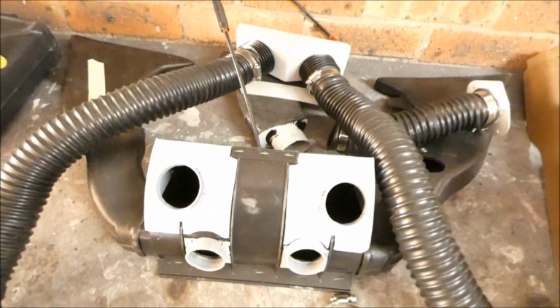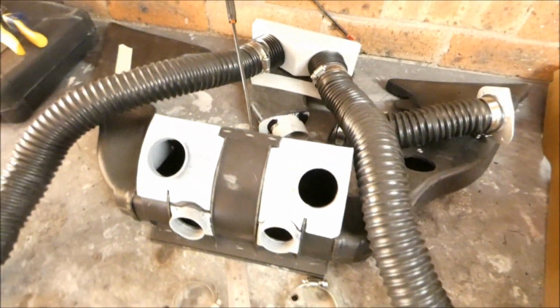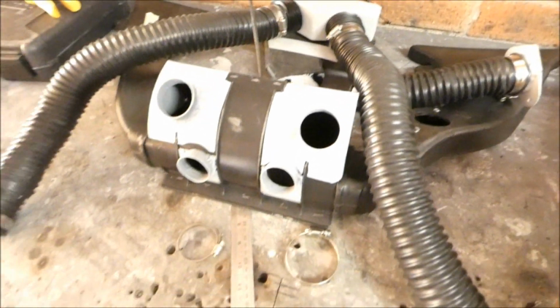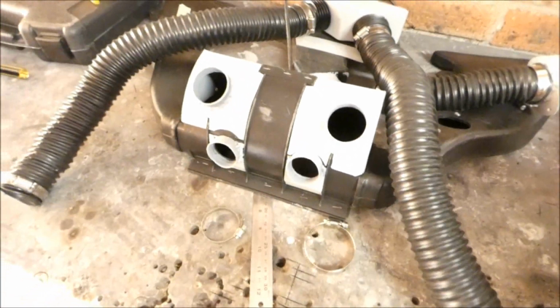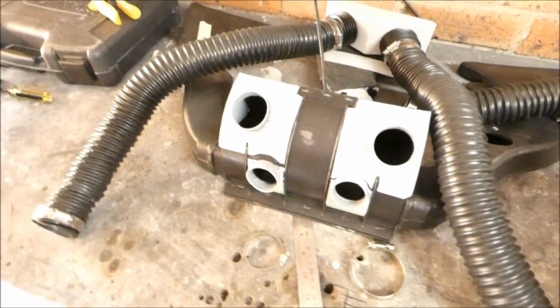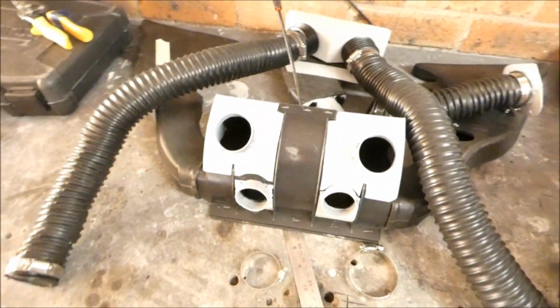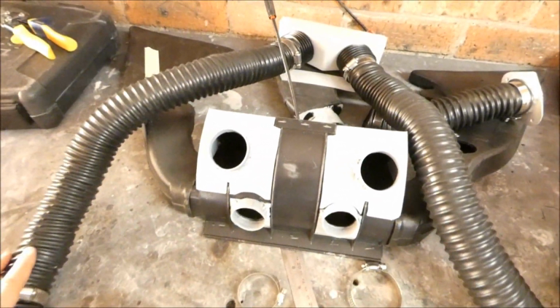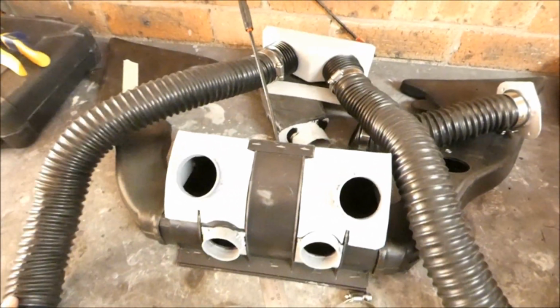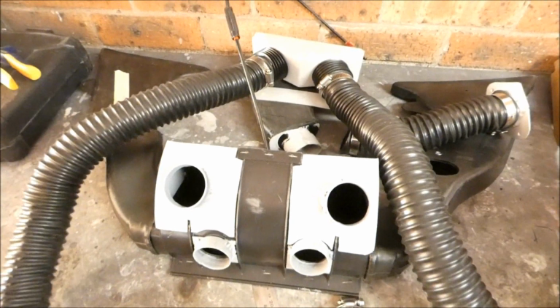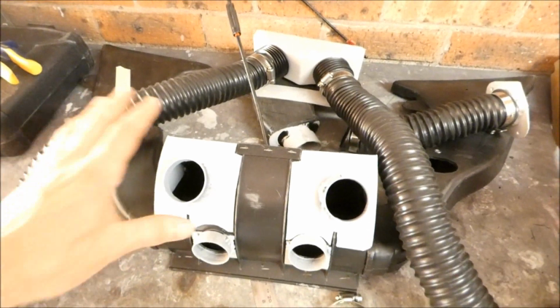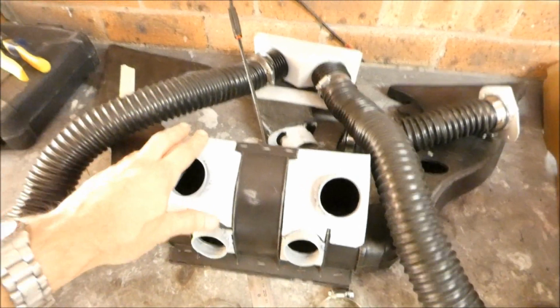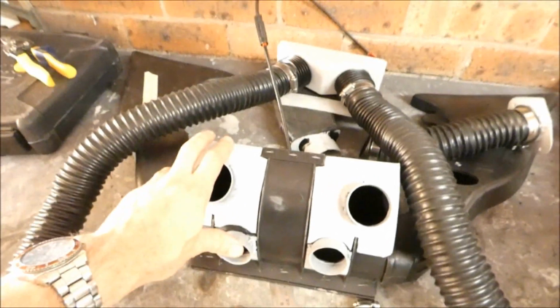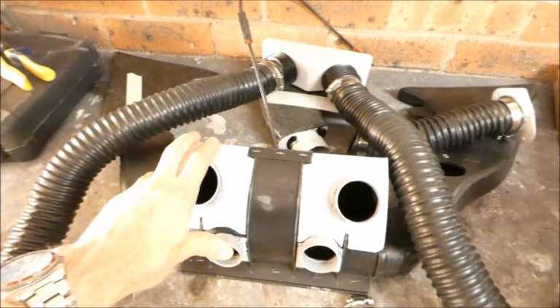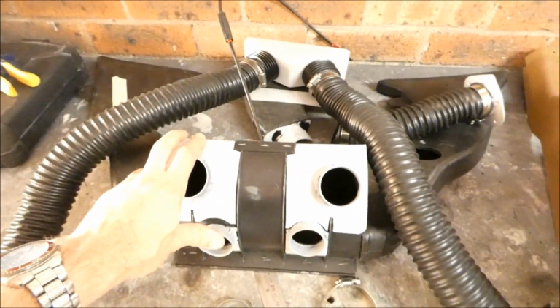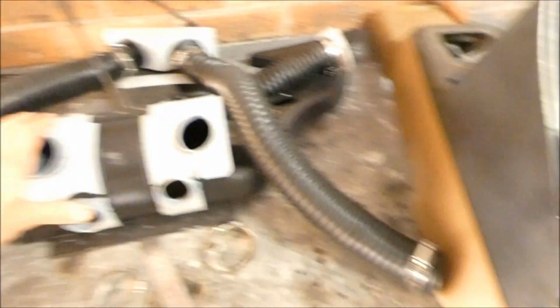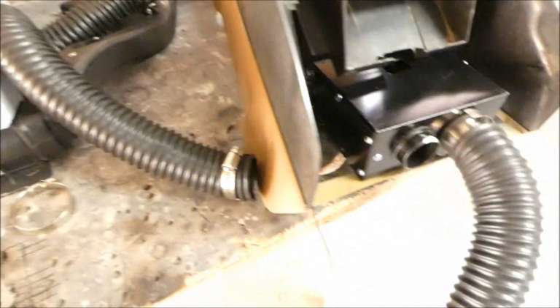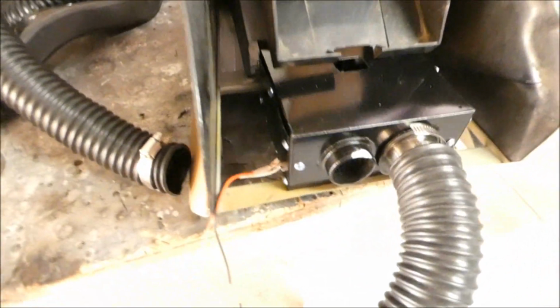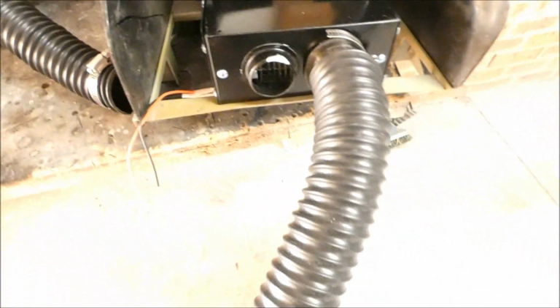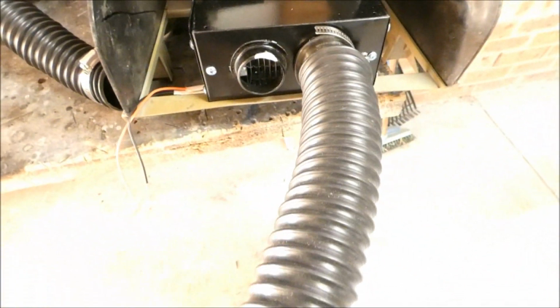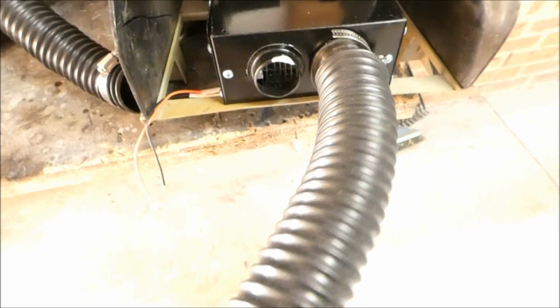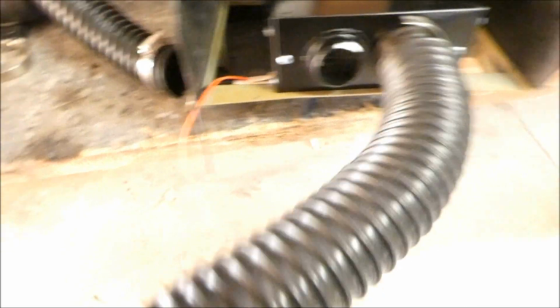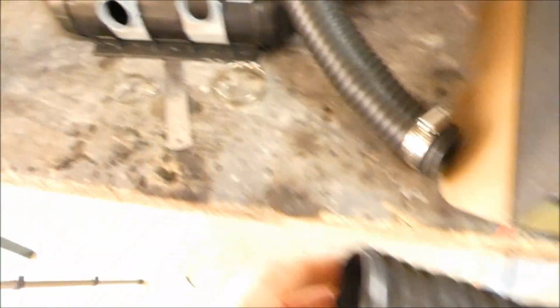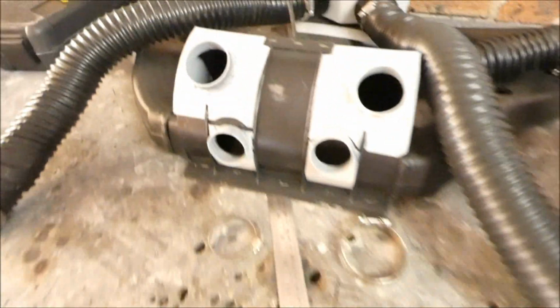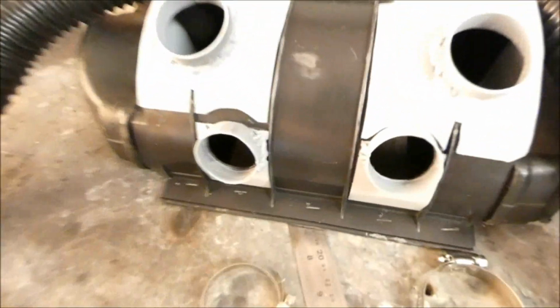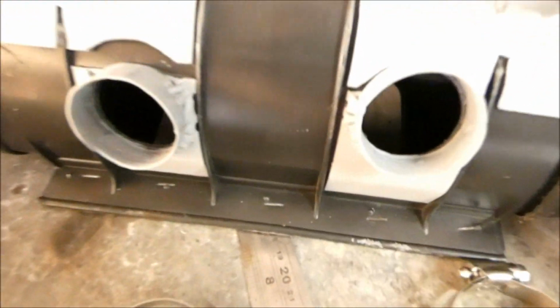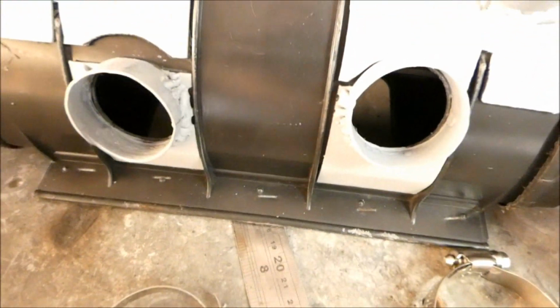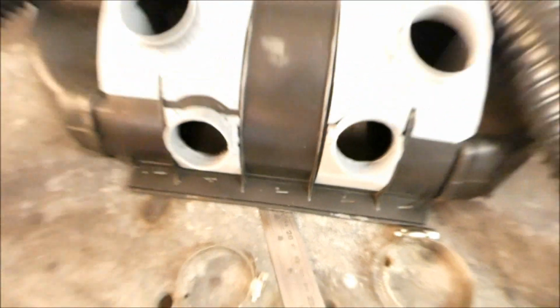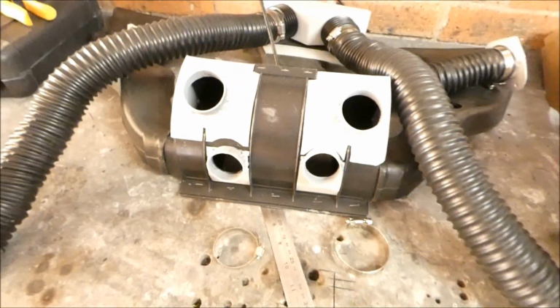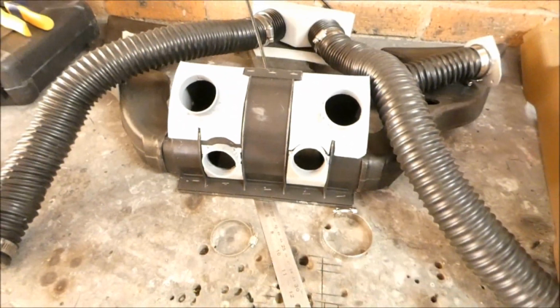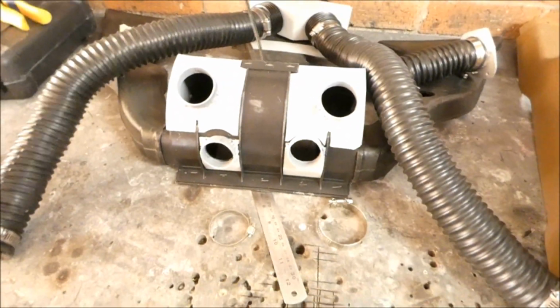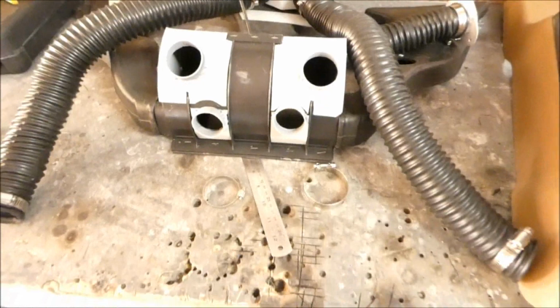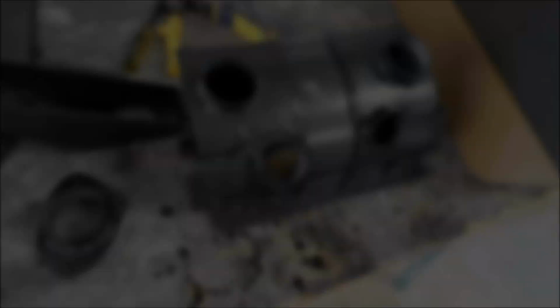I didn't really need the floor vent - I just needed more windscreen more than anything. The face also doesn't really matter, but if it works, great. So this feeds into those. Let's paint it and put it all back together.